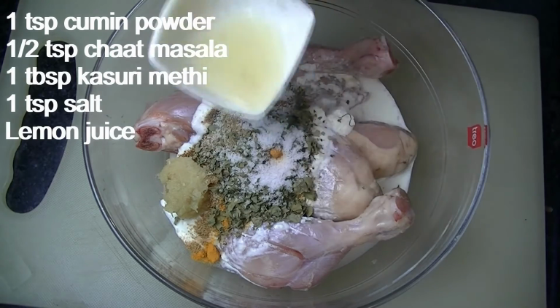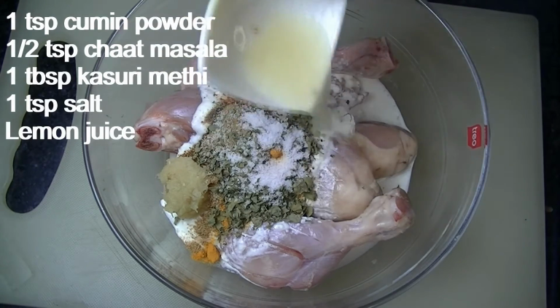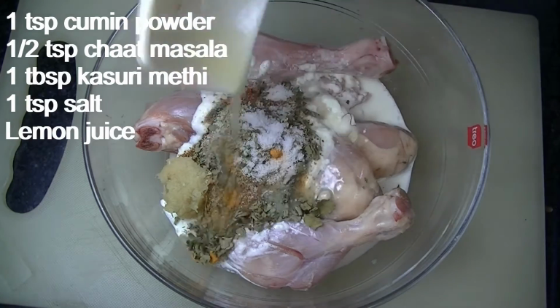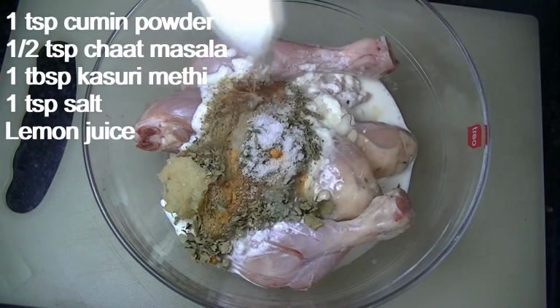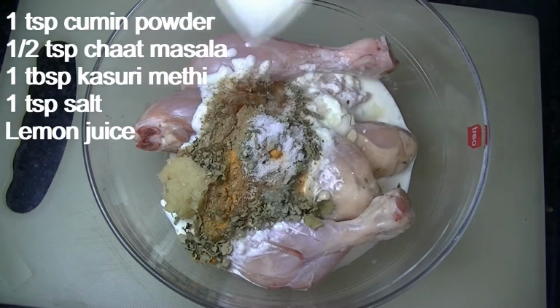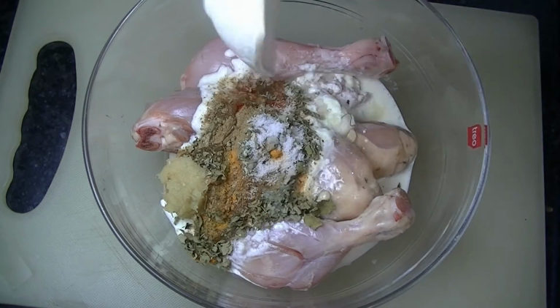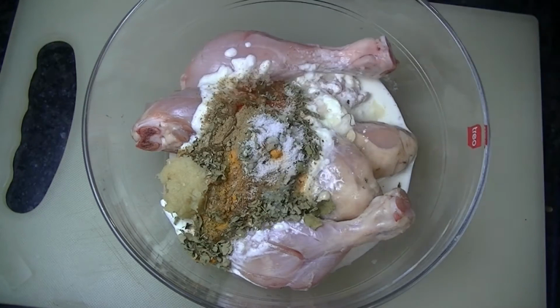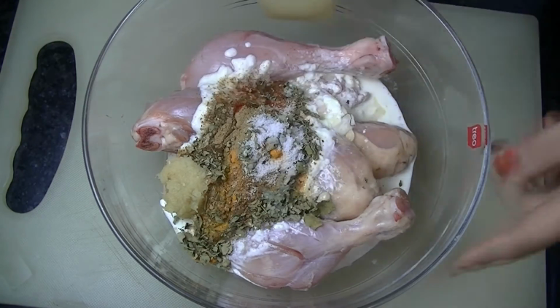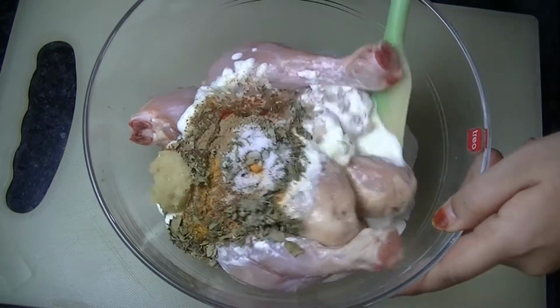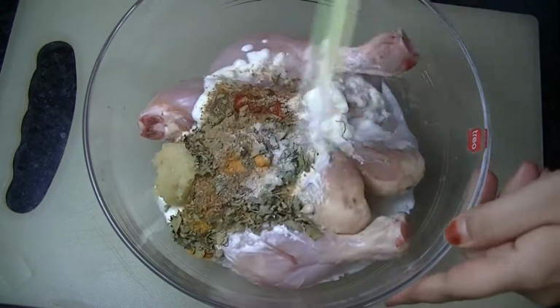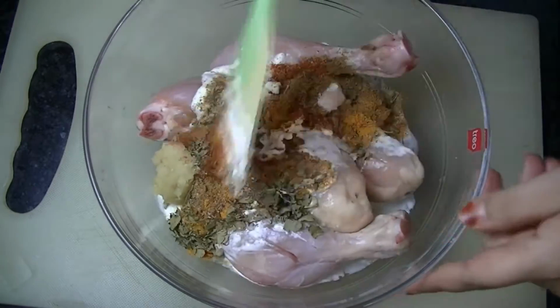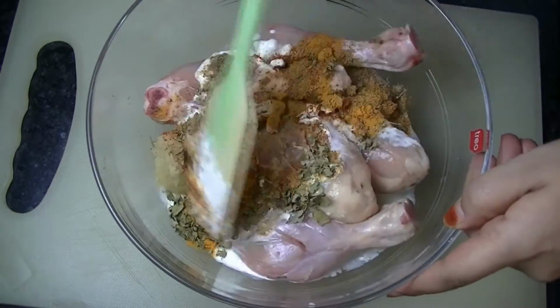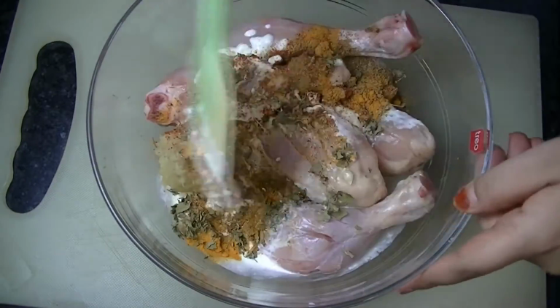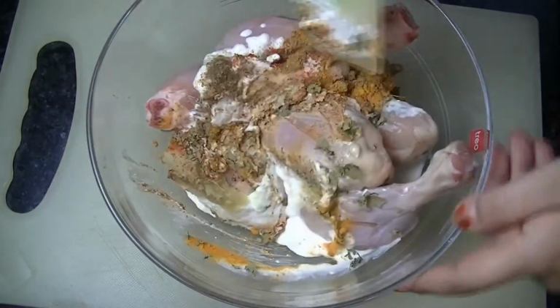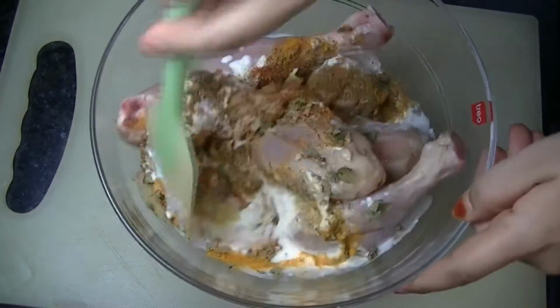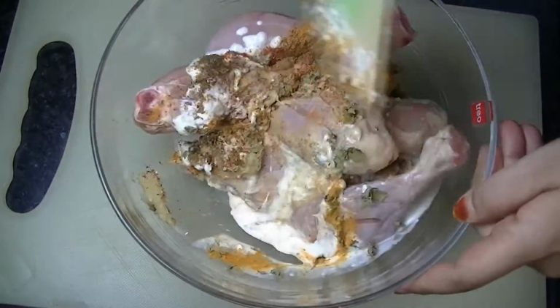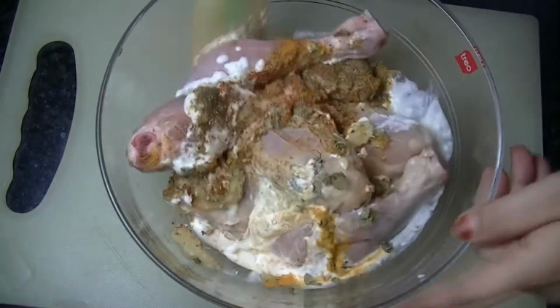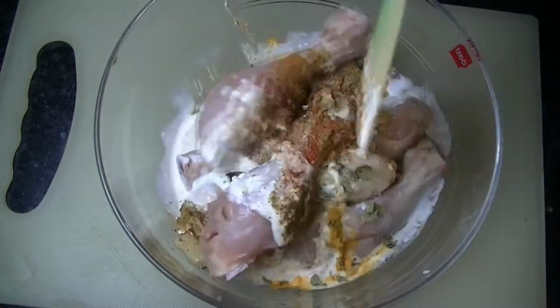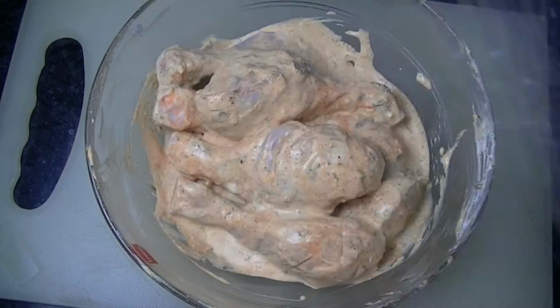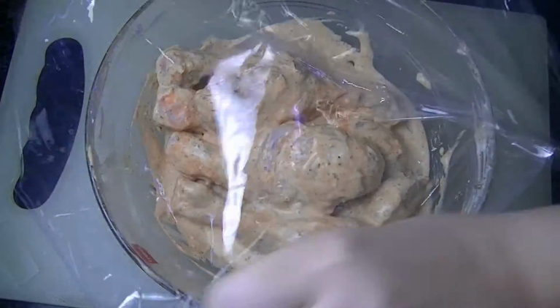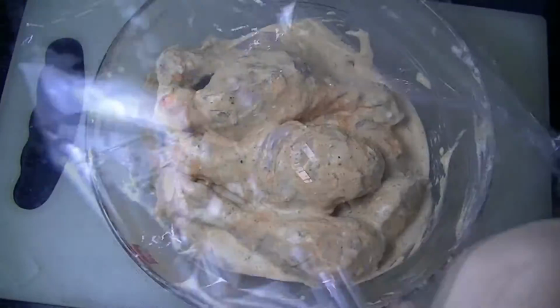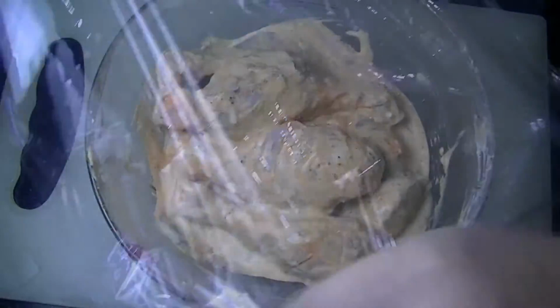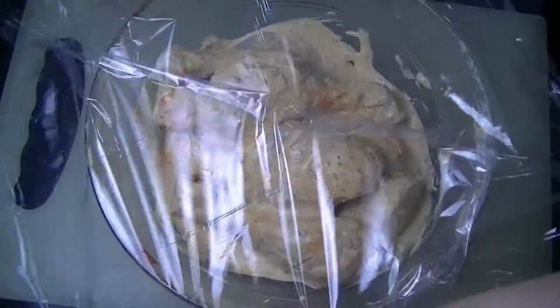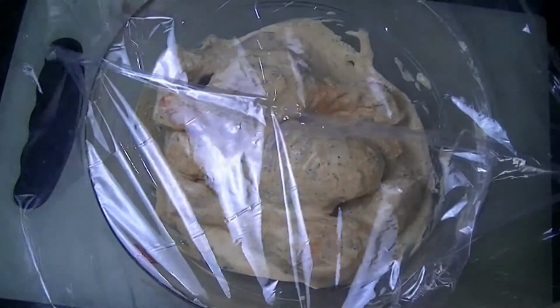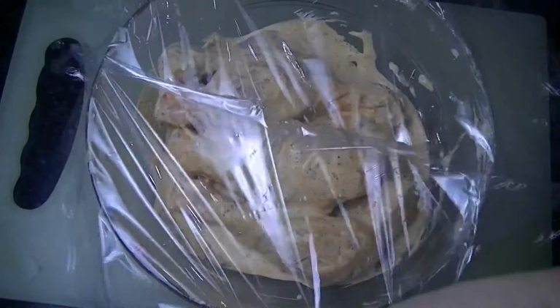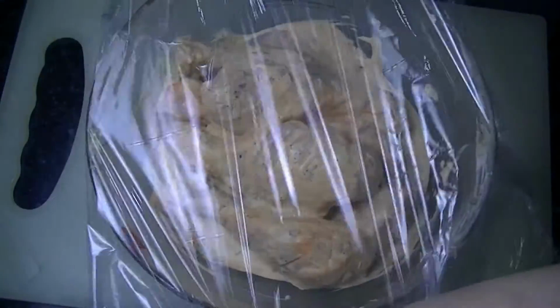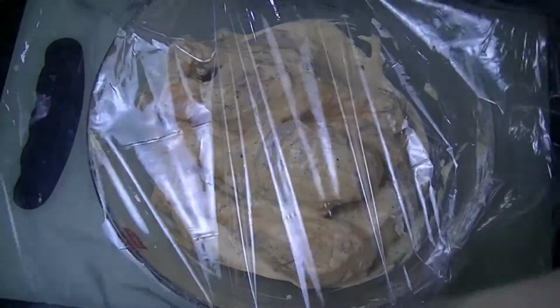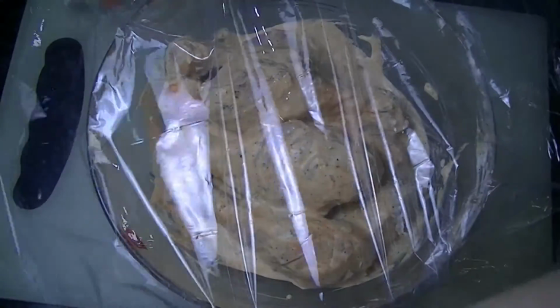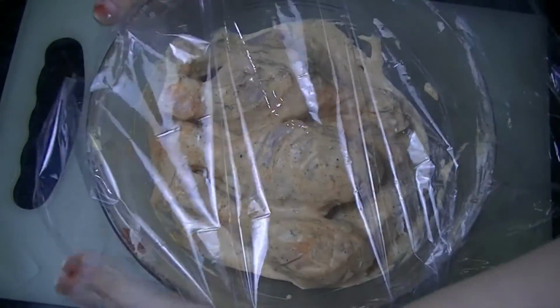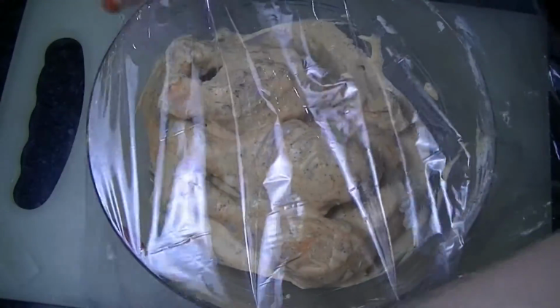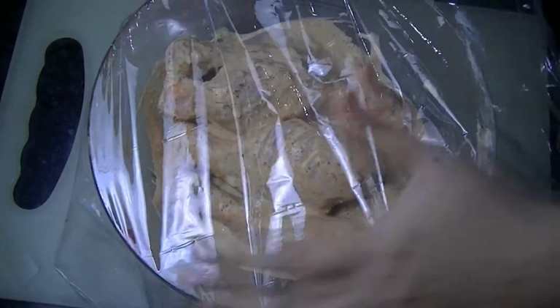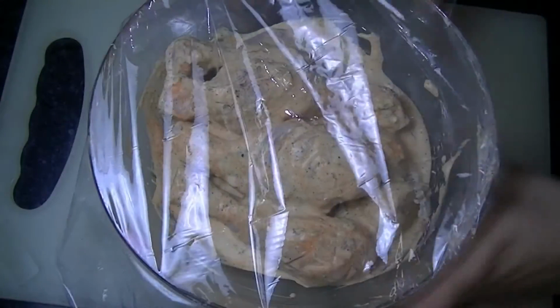We add all the ingredients and mix it well. Cover it and leave it overnight. If you don't have time, leave it for at least 2 hours.